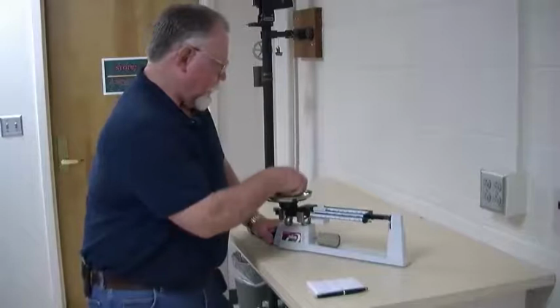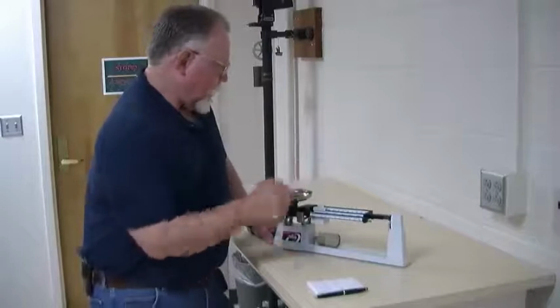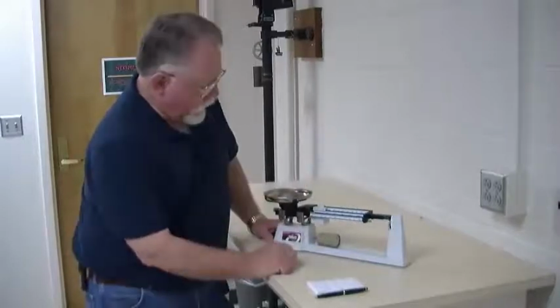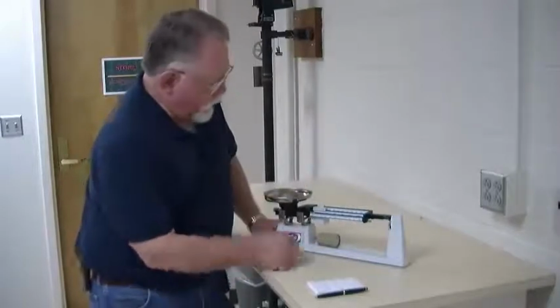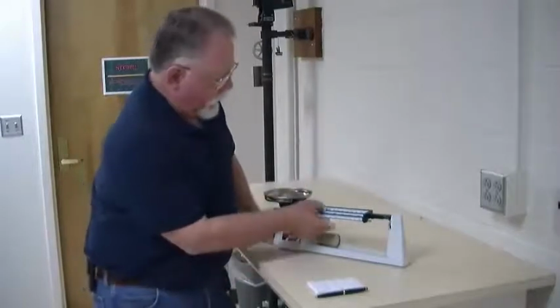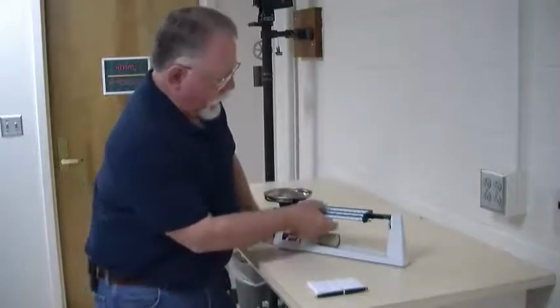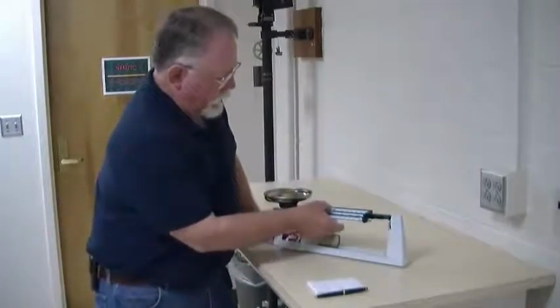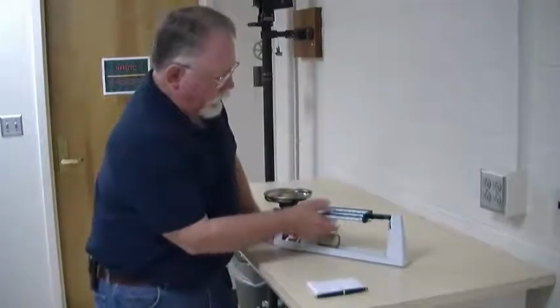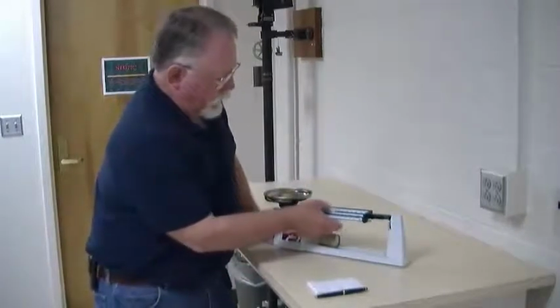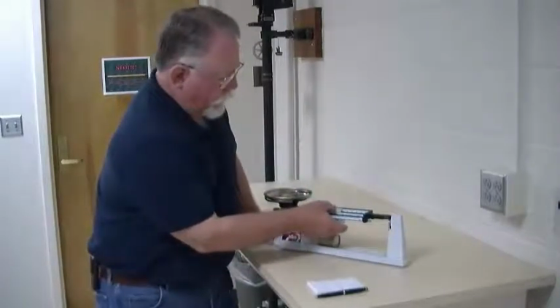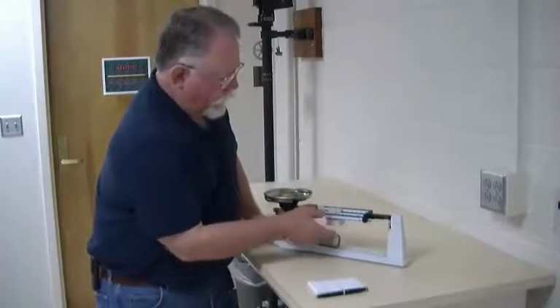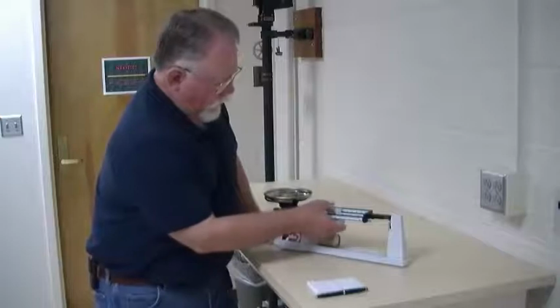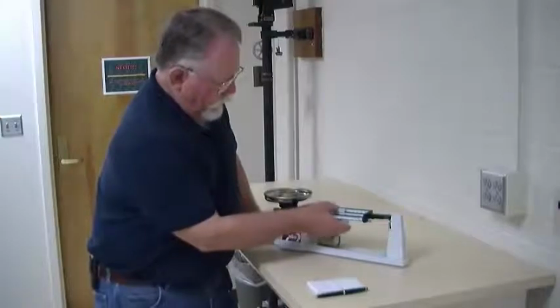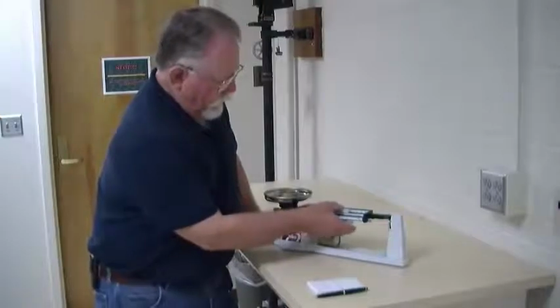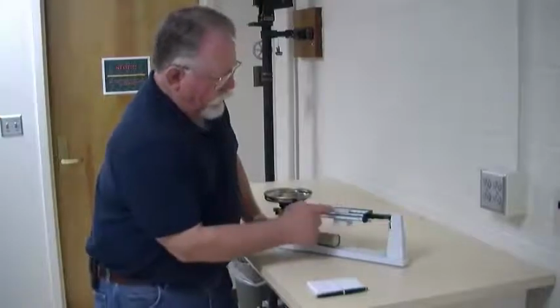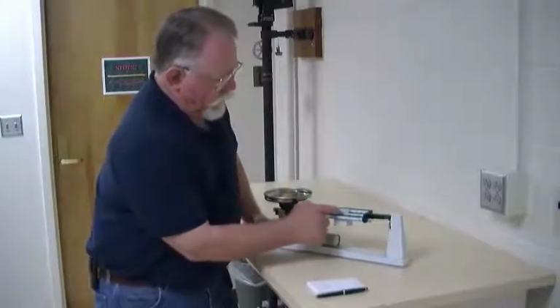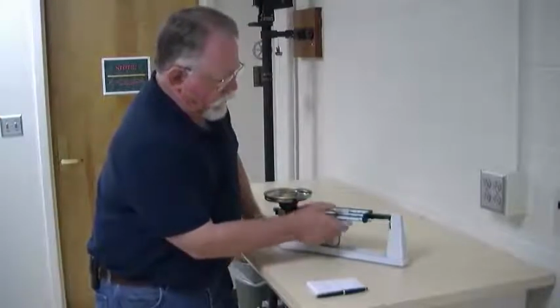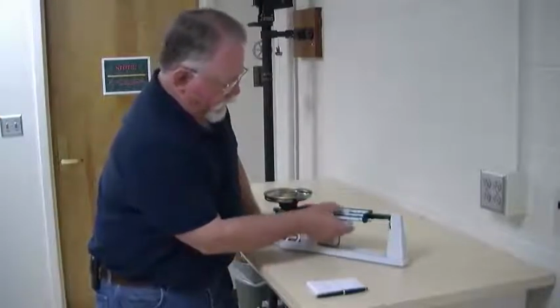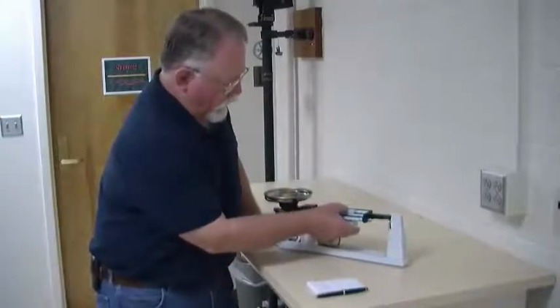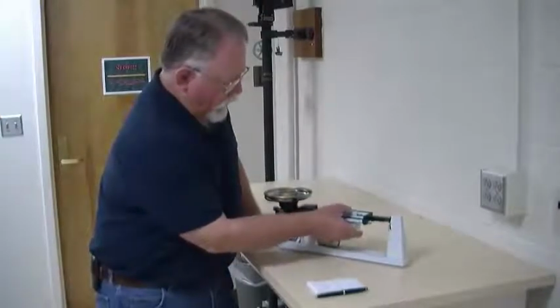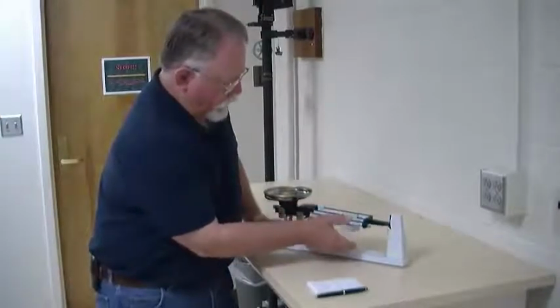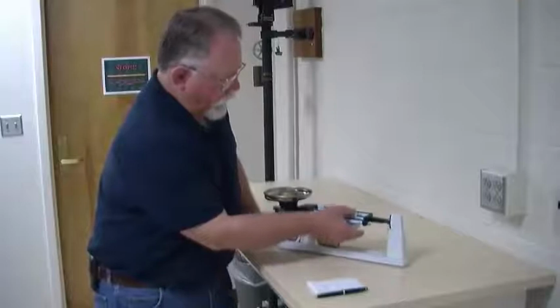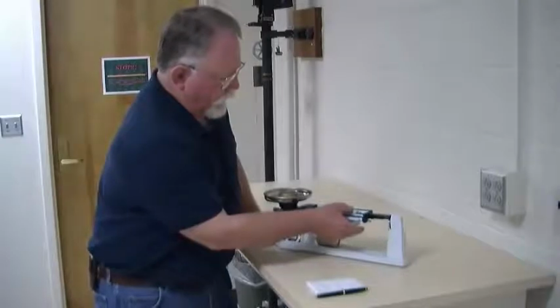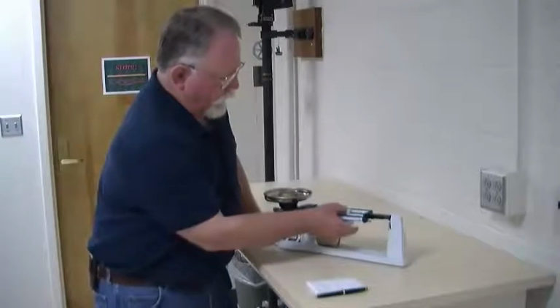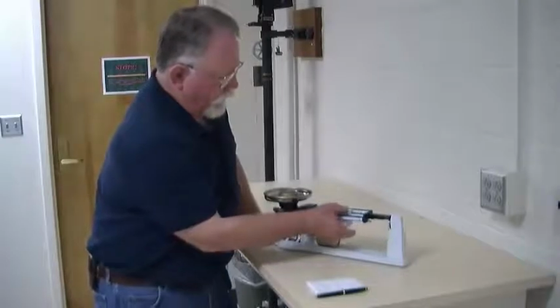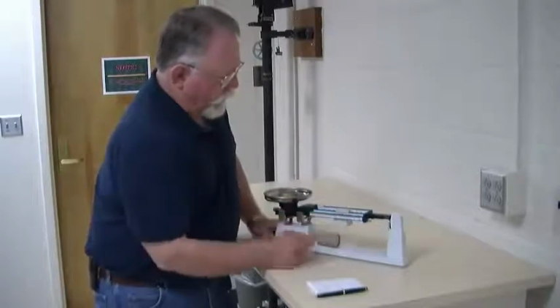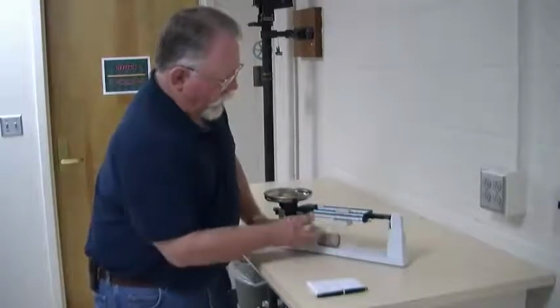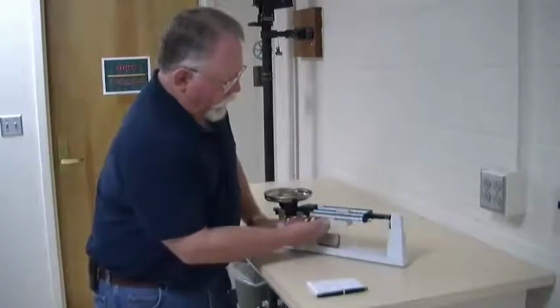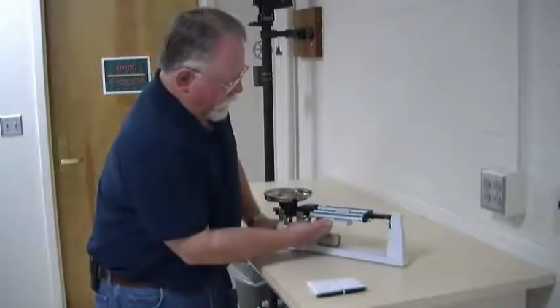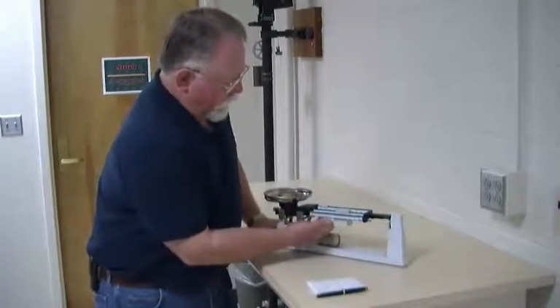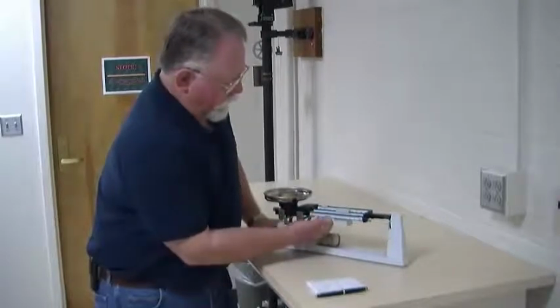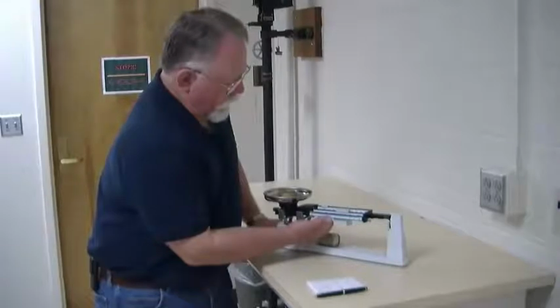Place the object you want to measure in the pan. Start with the largest poise and move it, always making sure it stops in one of the notches. When you've moved it too far, go back one. Then start with the next notch.